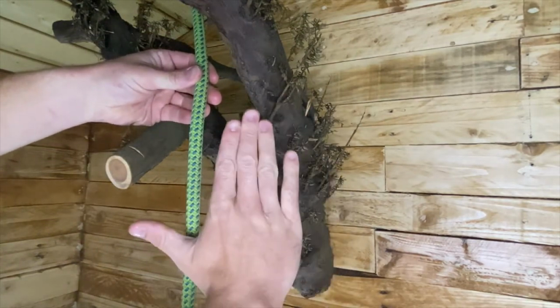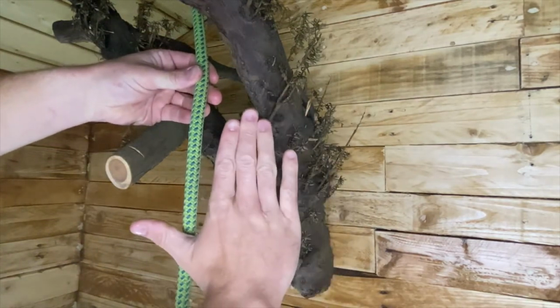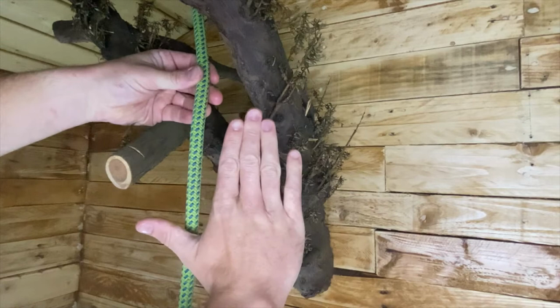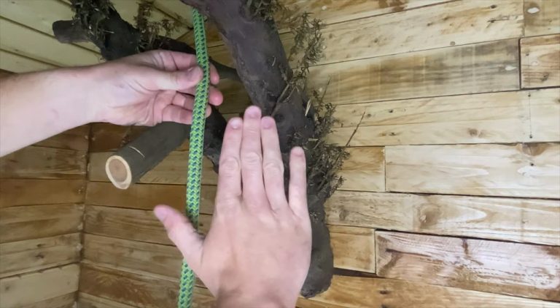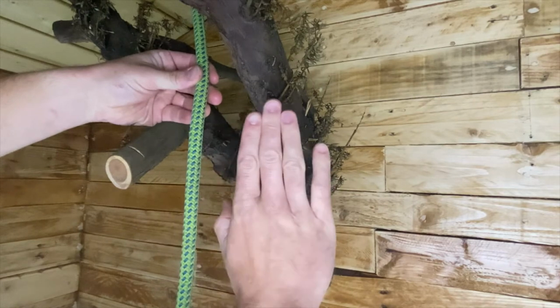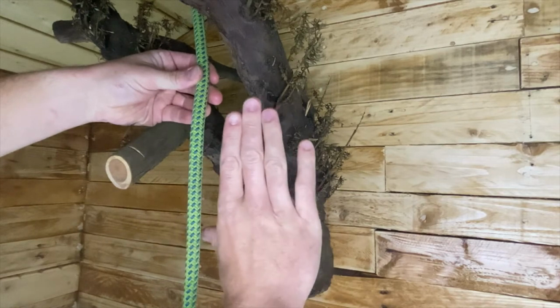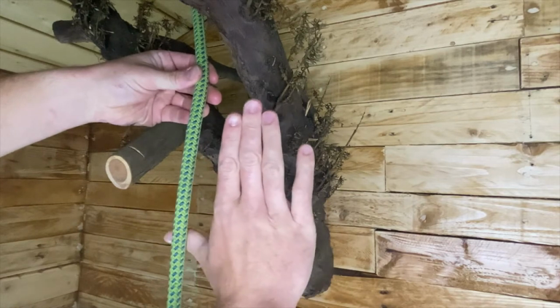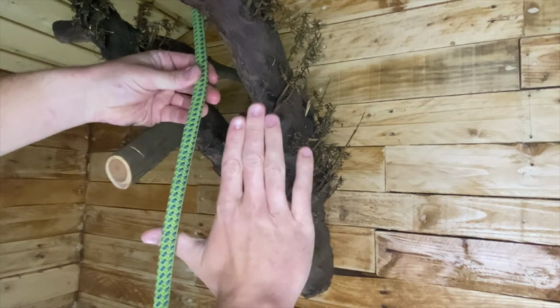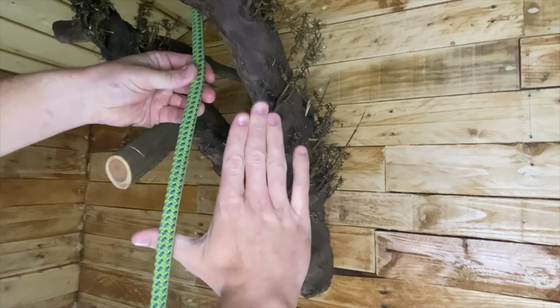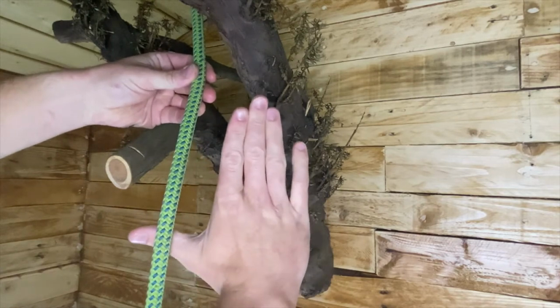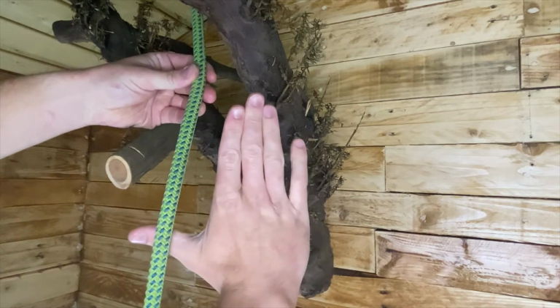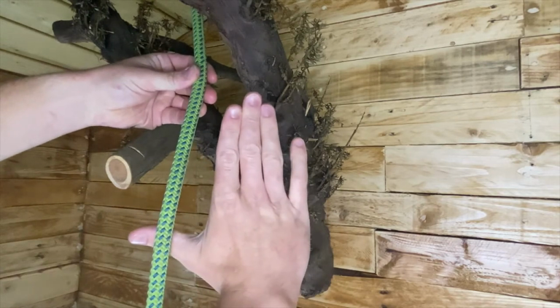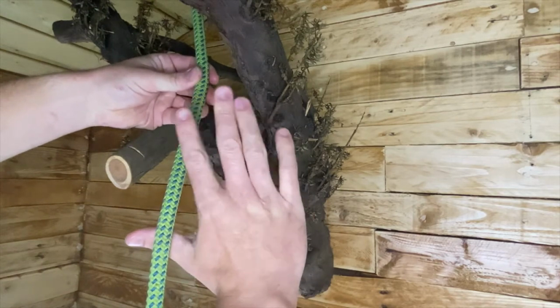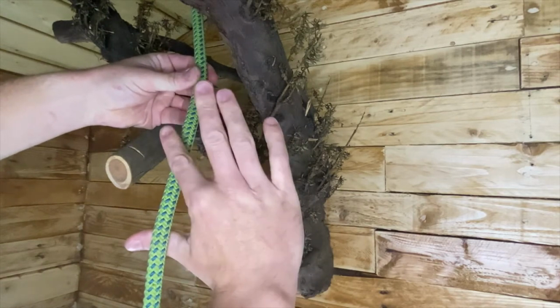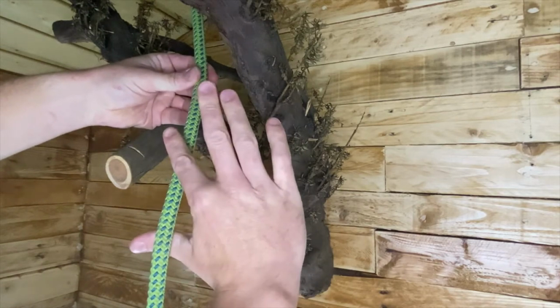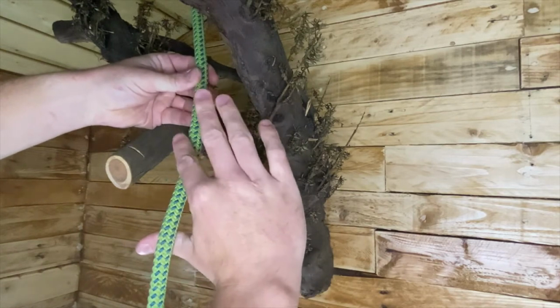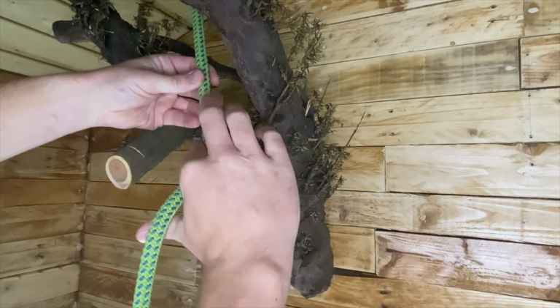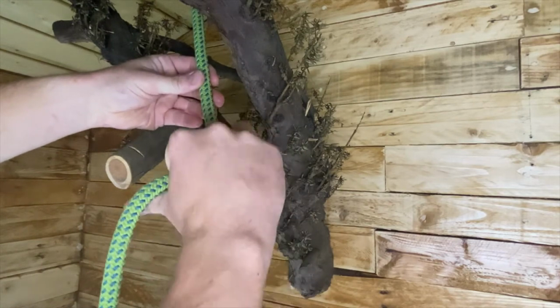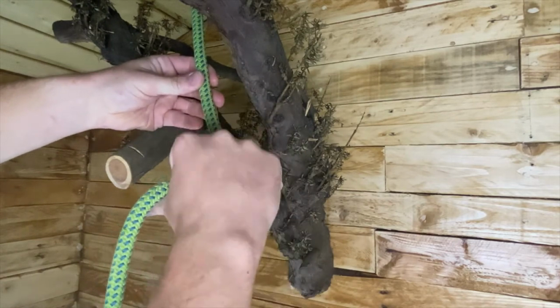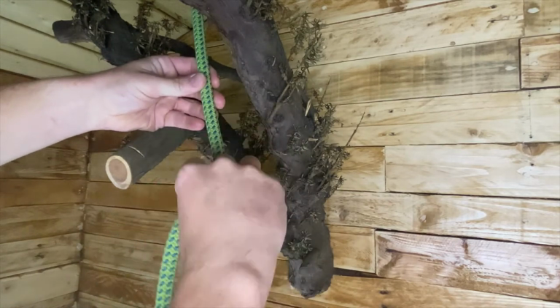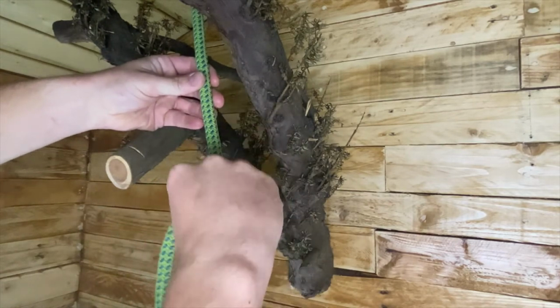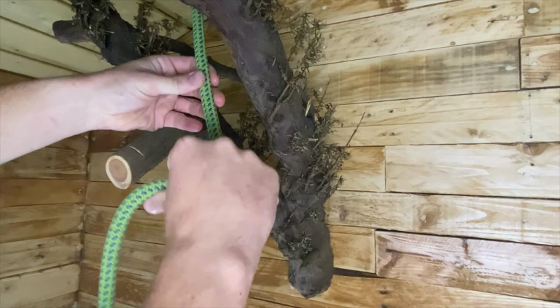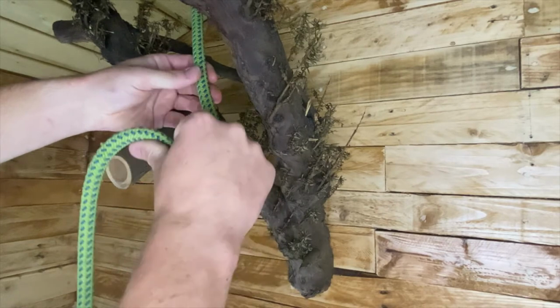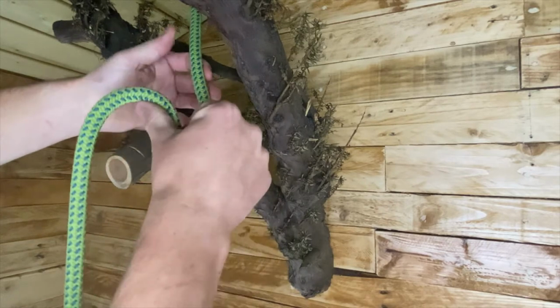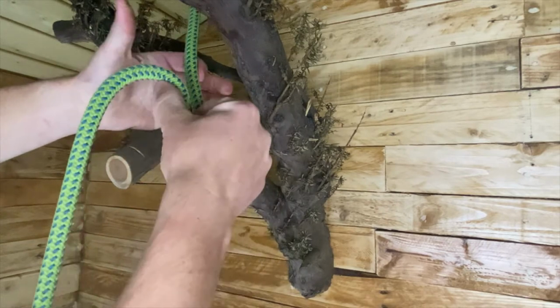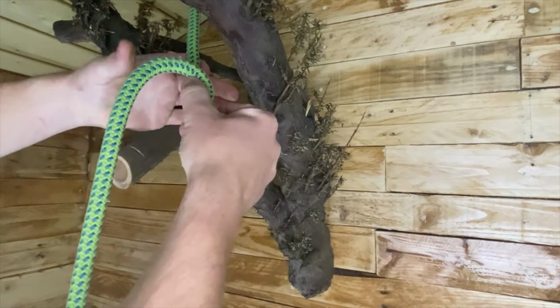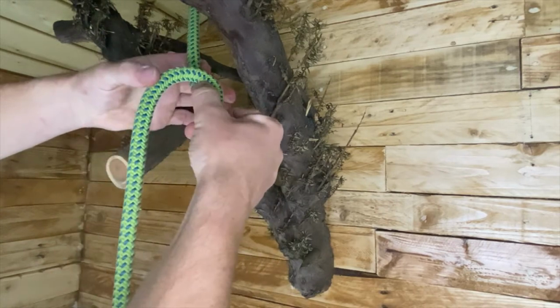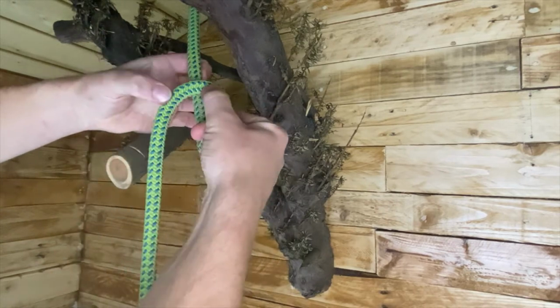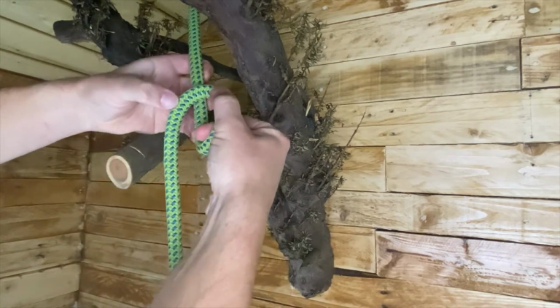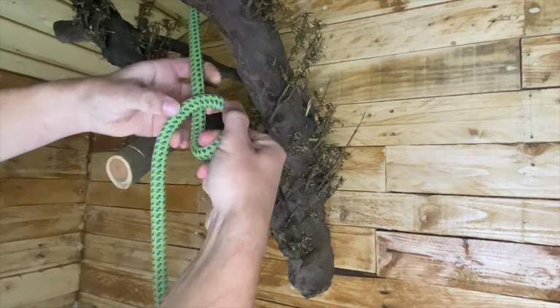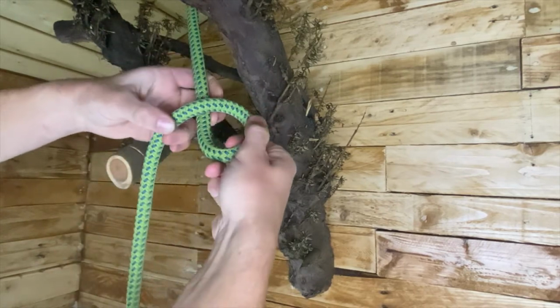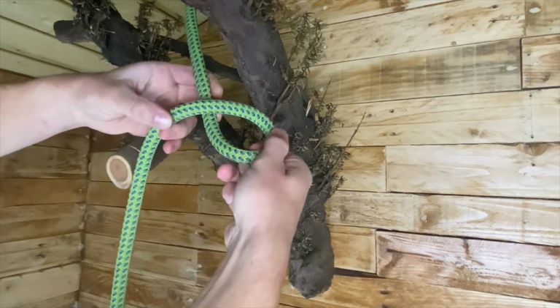Use your hand like this — just put your thumb behind the rope. And then you want to create a loop by putting your finger over the top. Really simple, really just creating a basic loop.